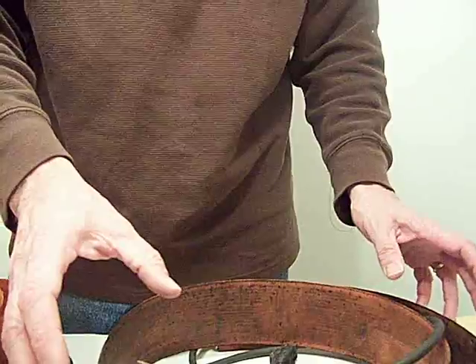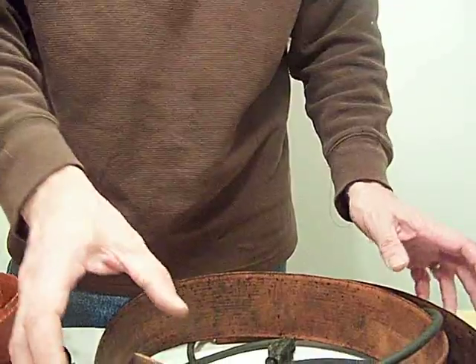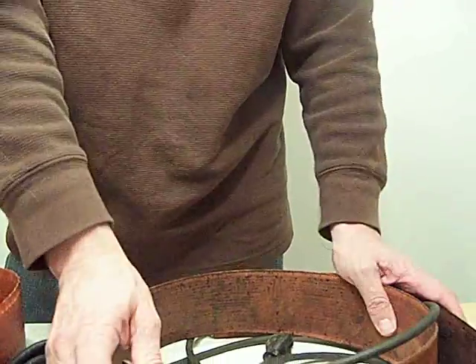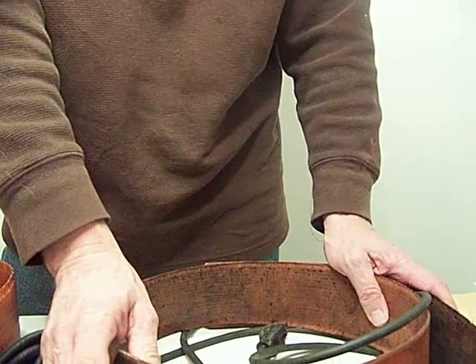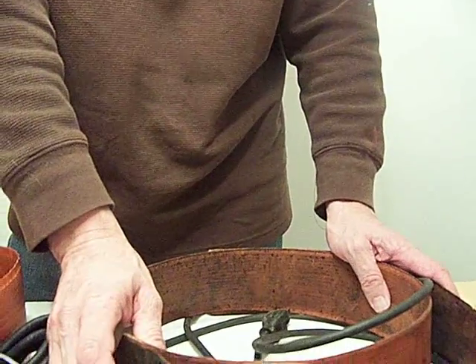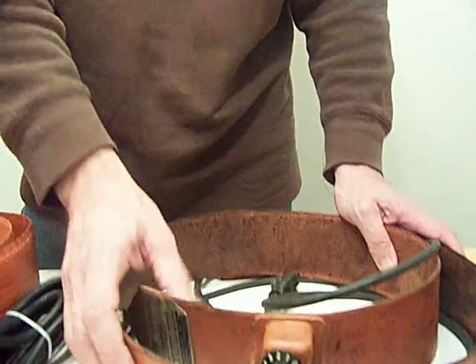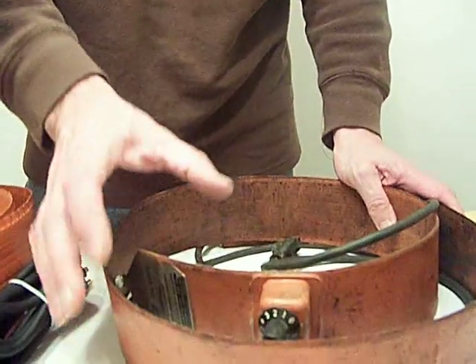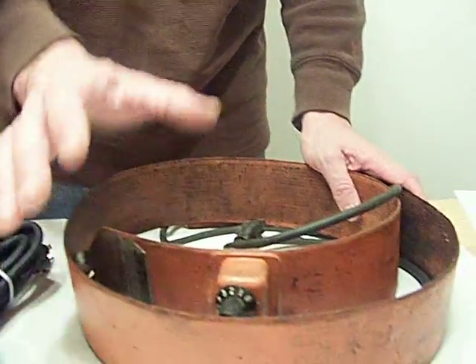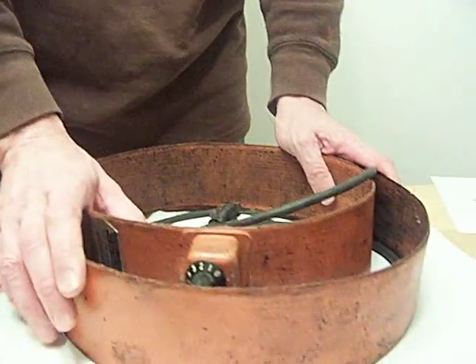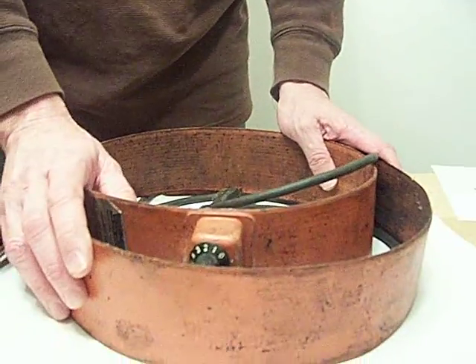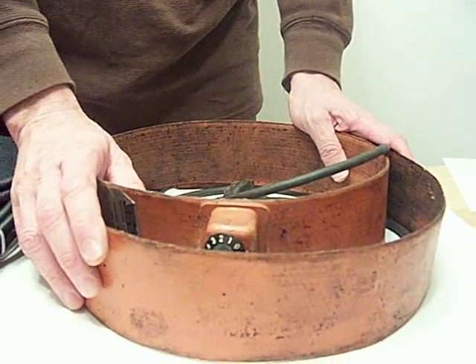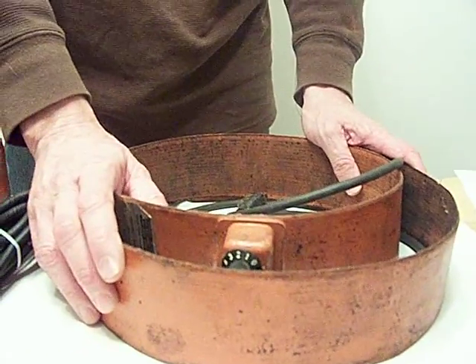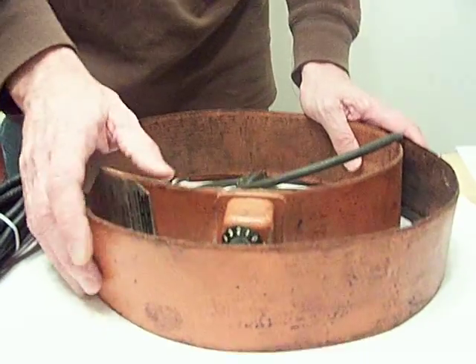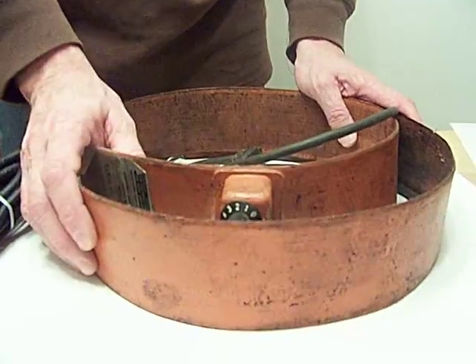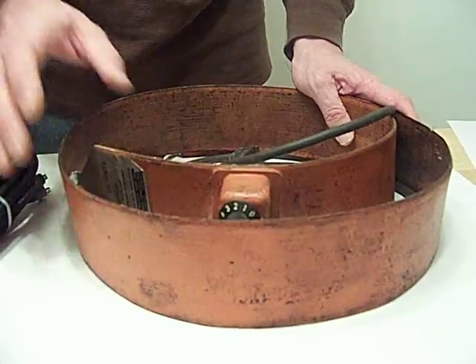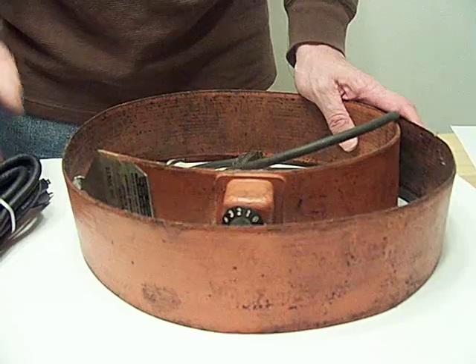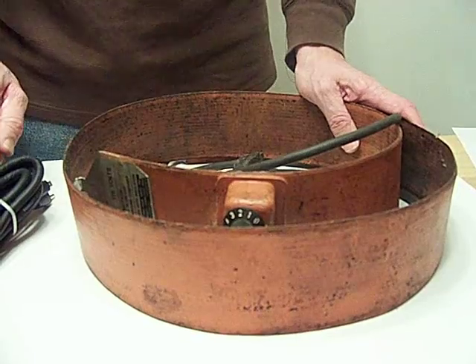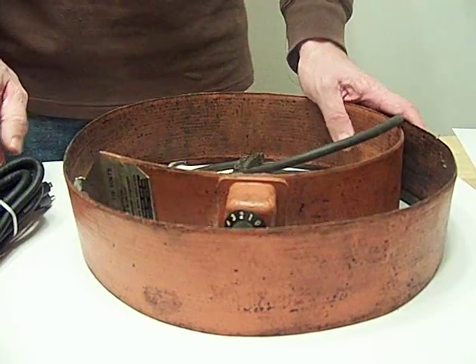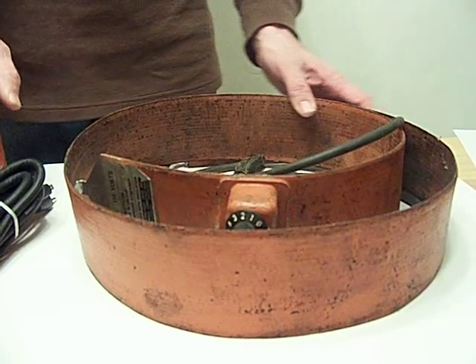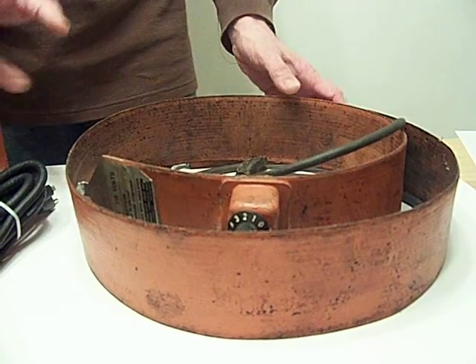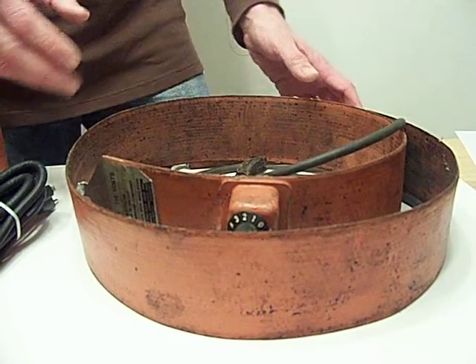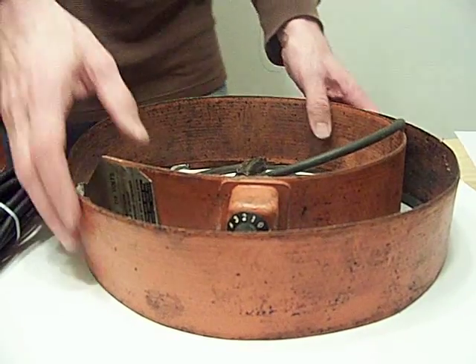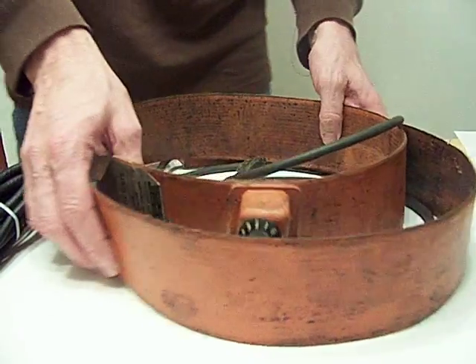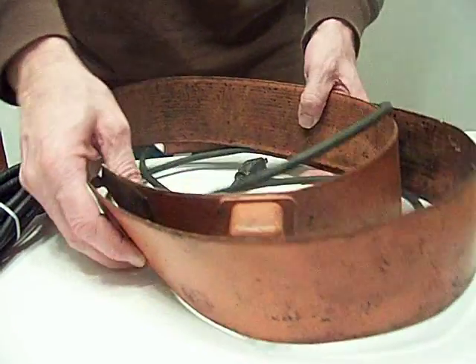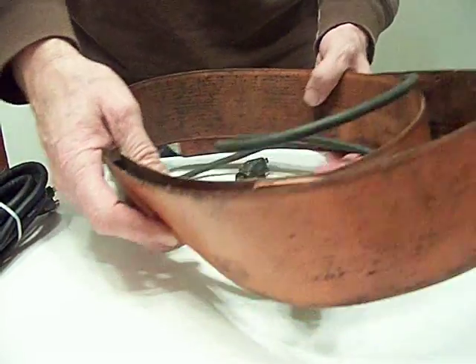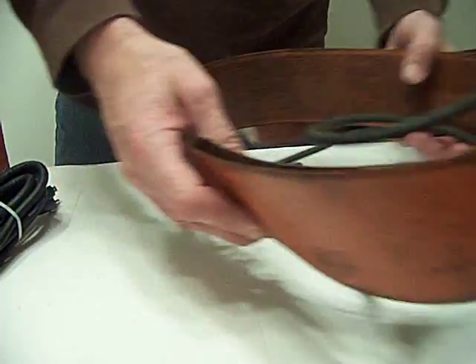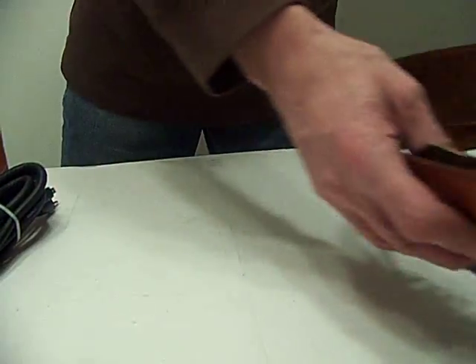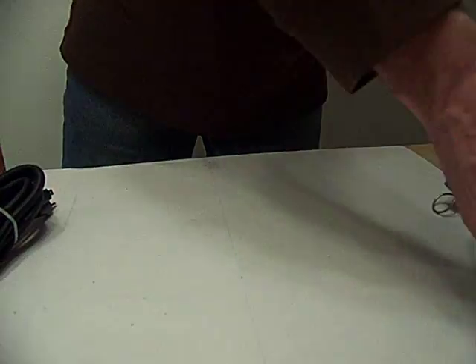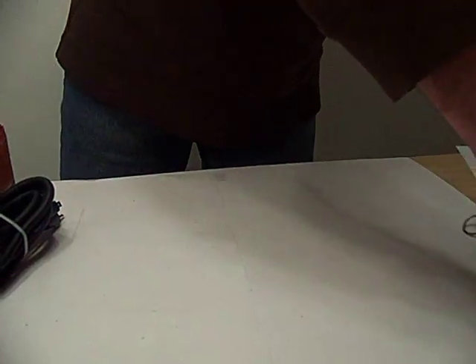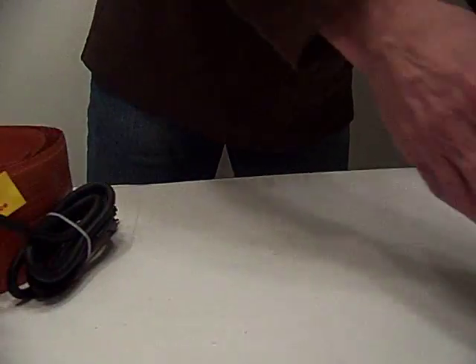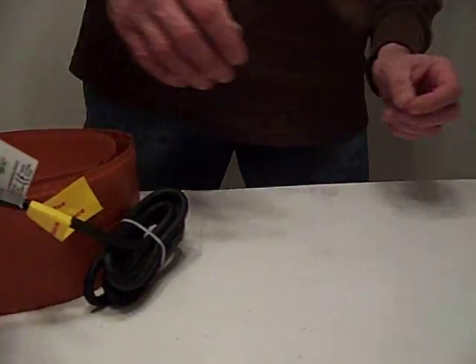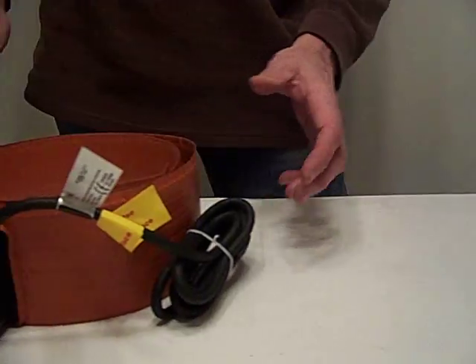And the price — a lot of places have this for more expensive than what we're going to offer the Brisk Heat. Now let me show you the drum band heater we sell.